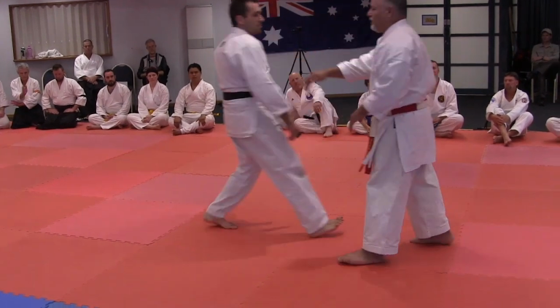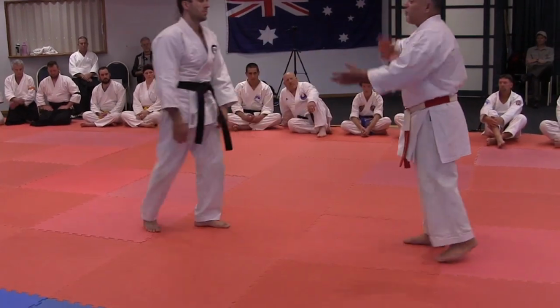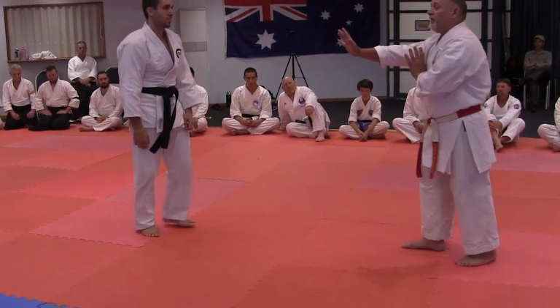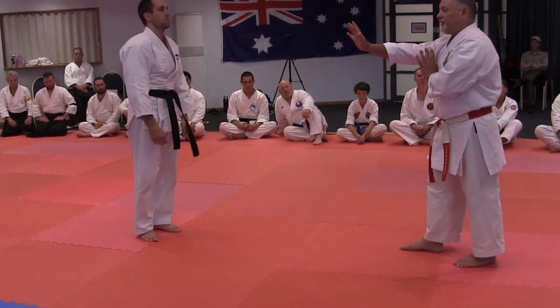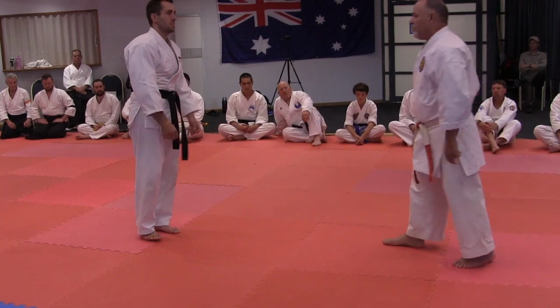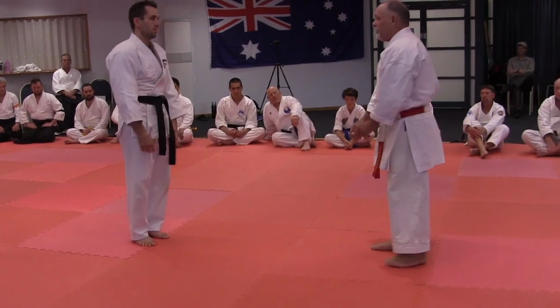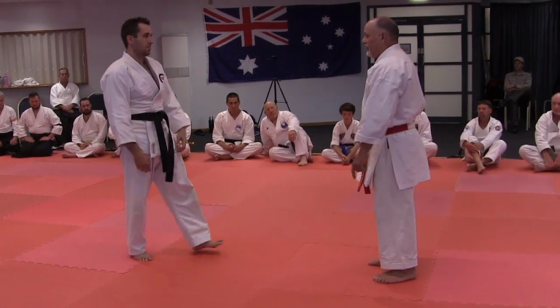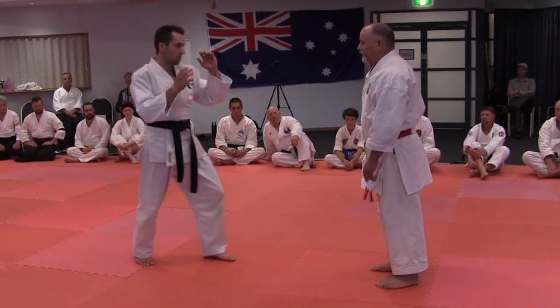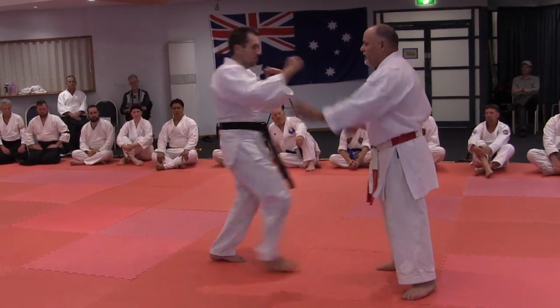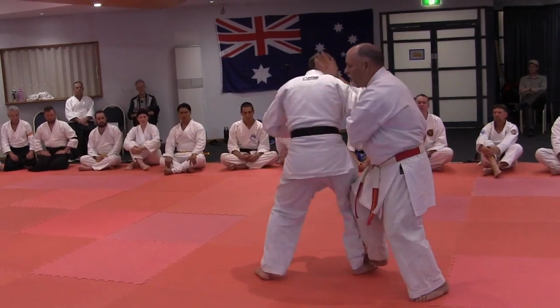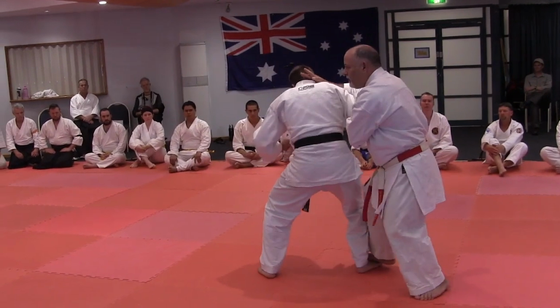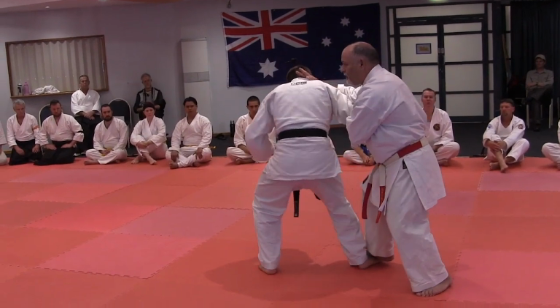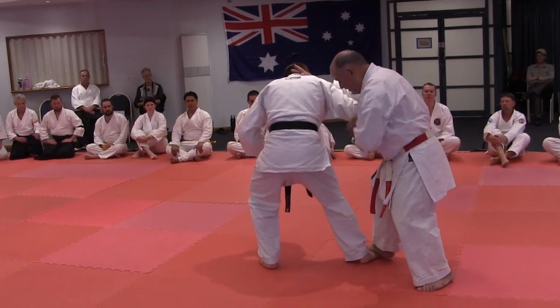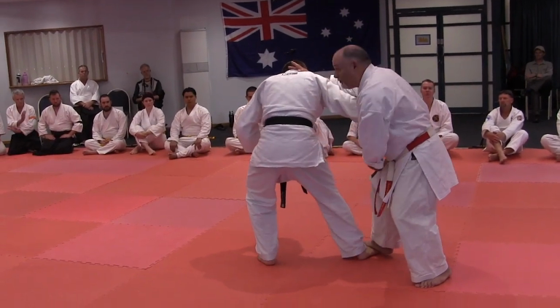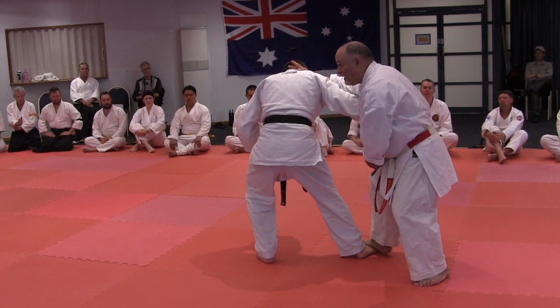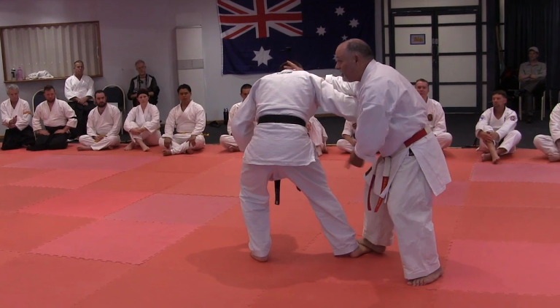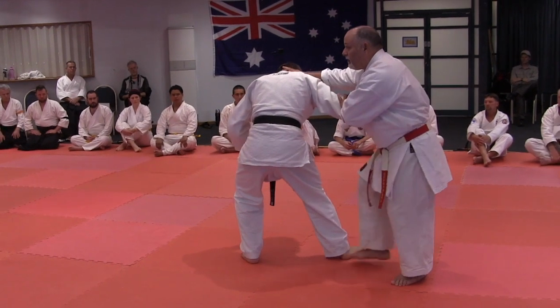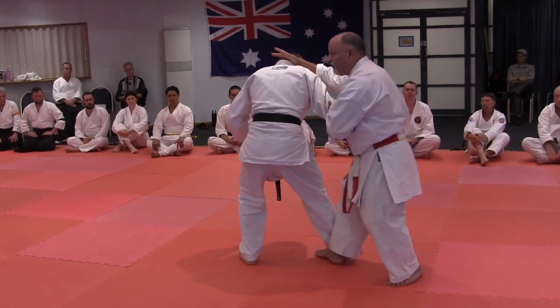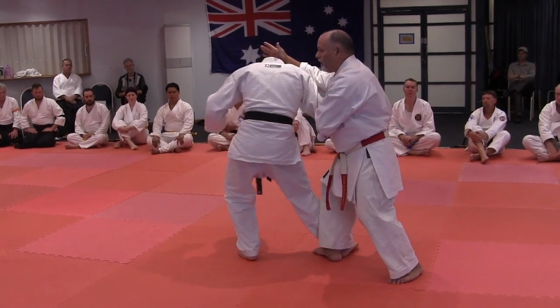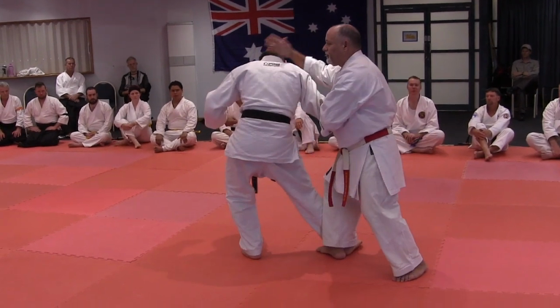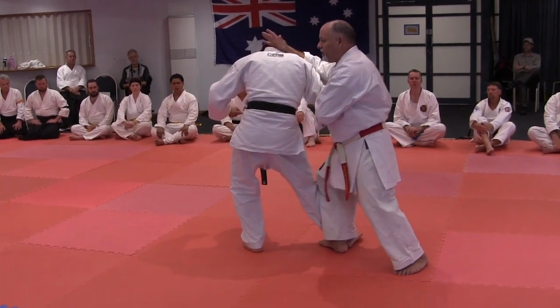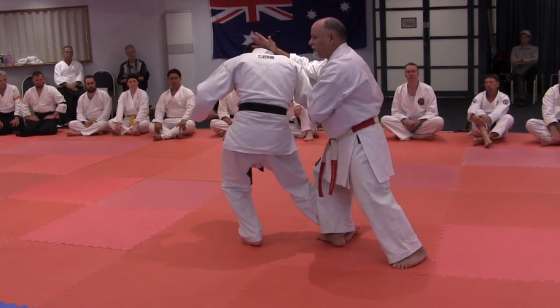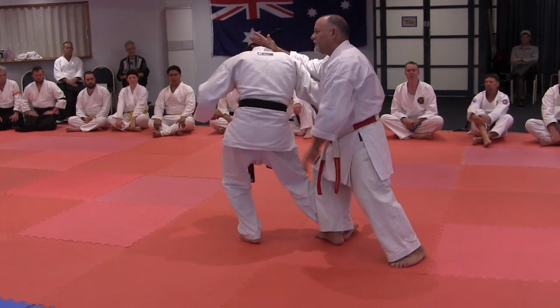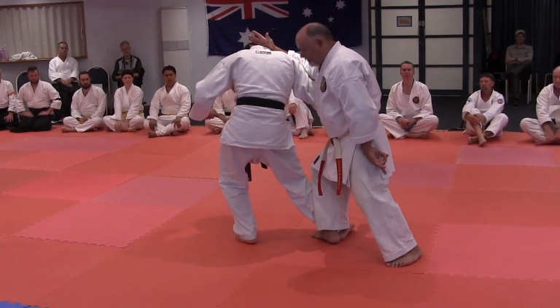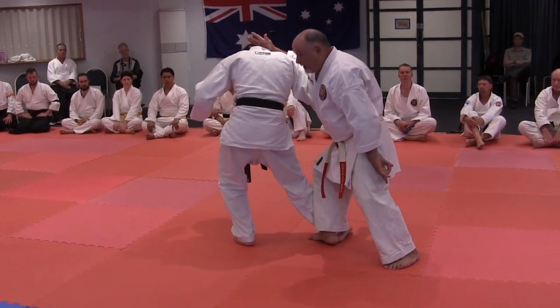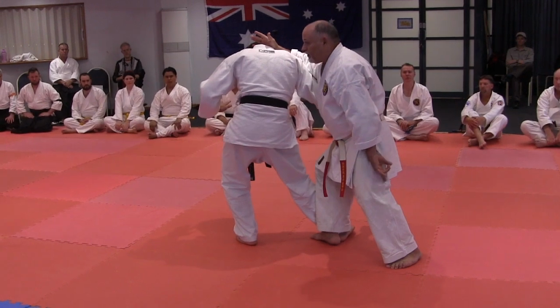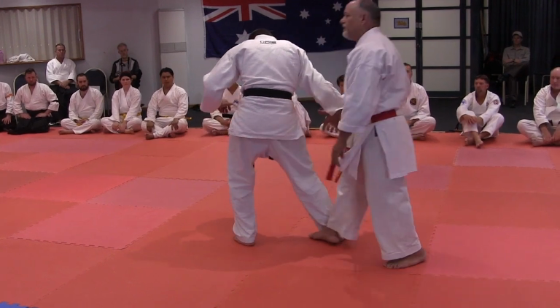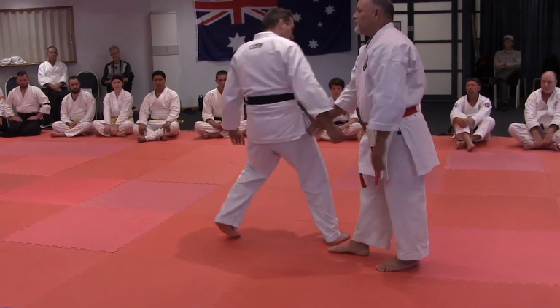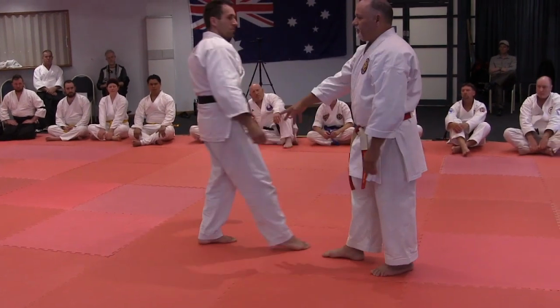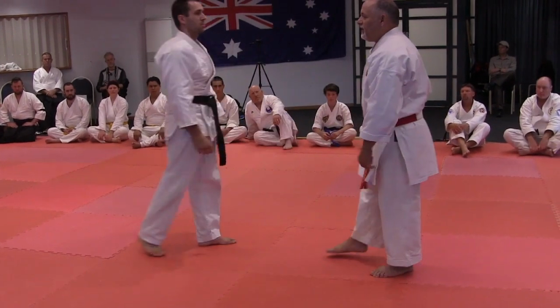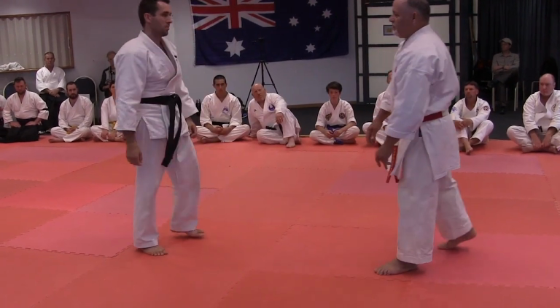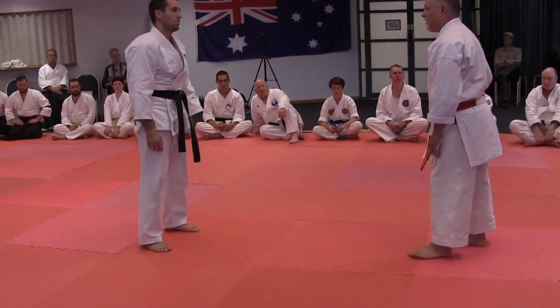This is what's happening in the upper body. In the lower body with the feet, you're using your foot to land here, also trapping the foot, so you're displacing his foundation. There's a lot of this leg trapping that you see happening within this style.